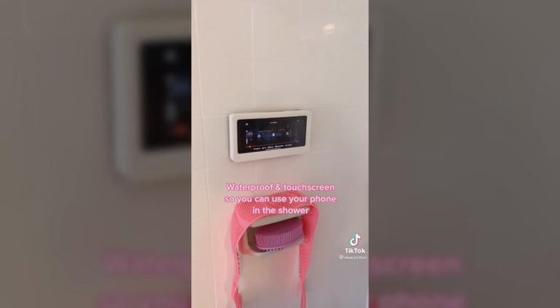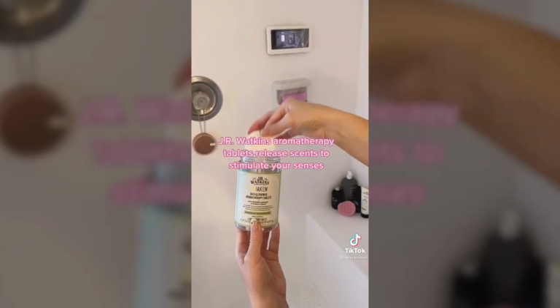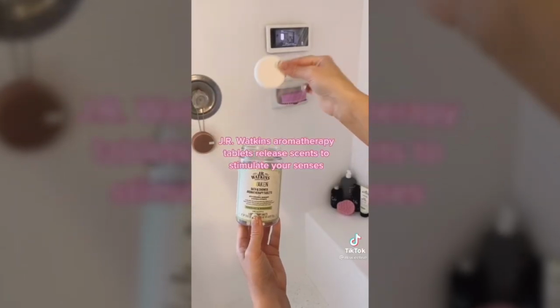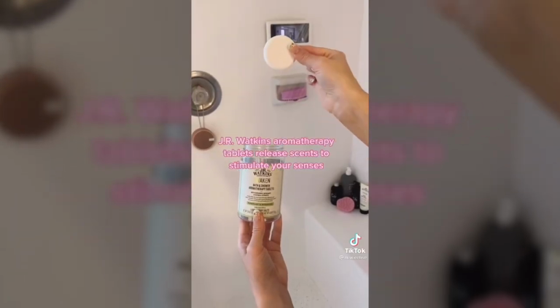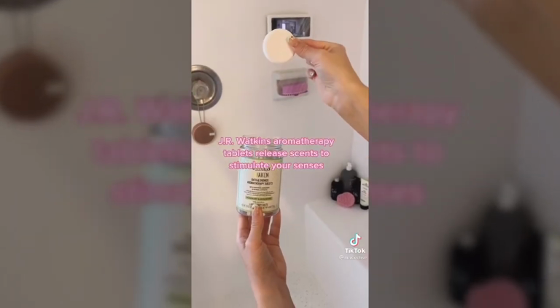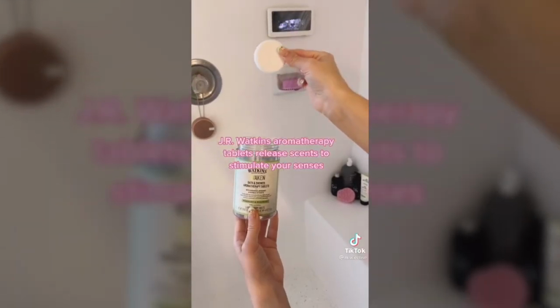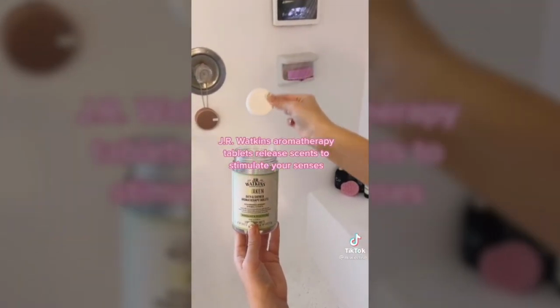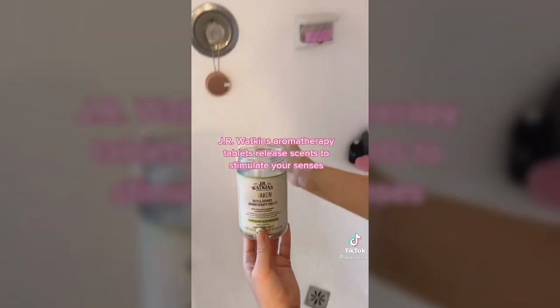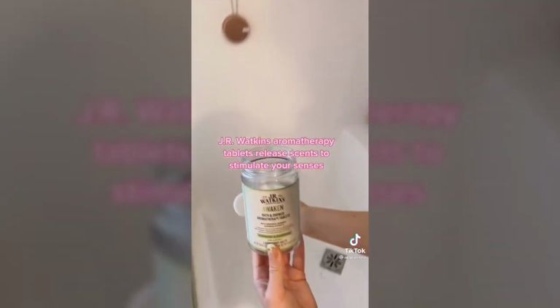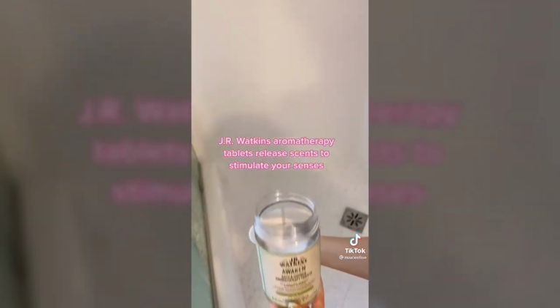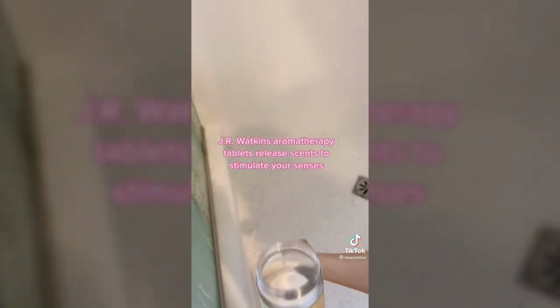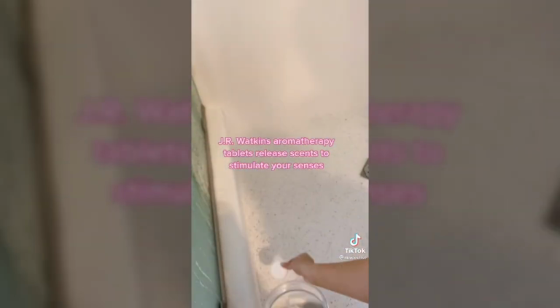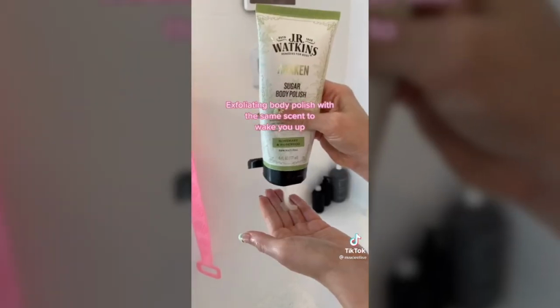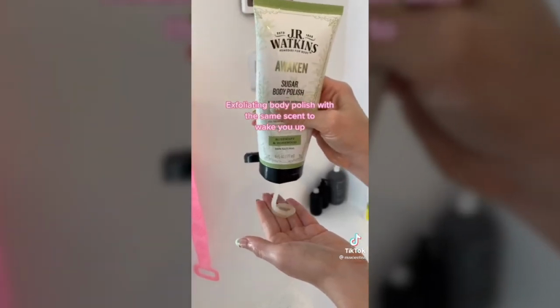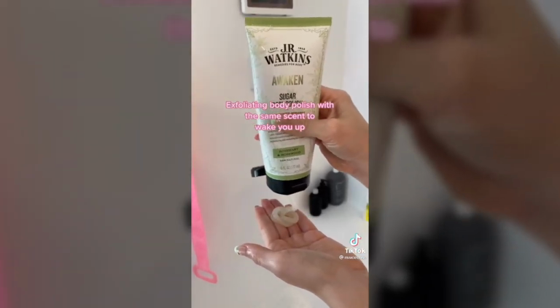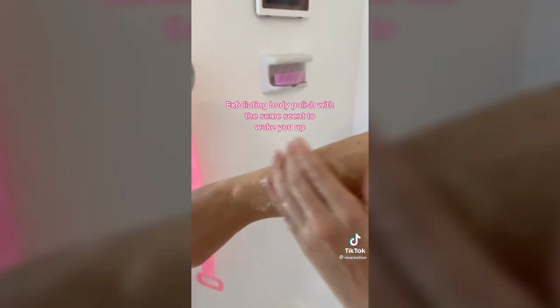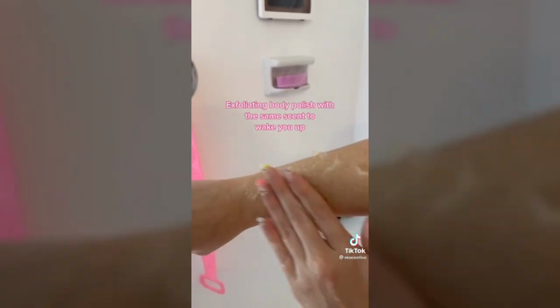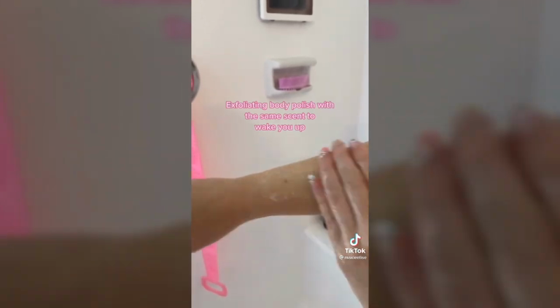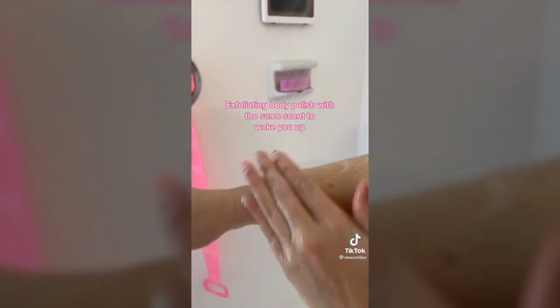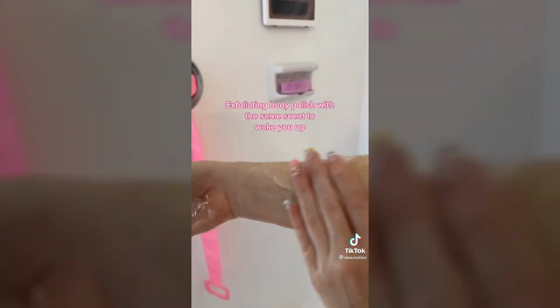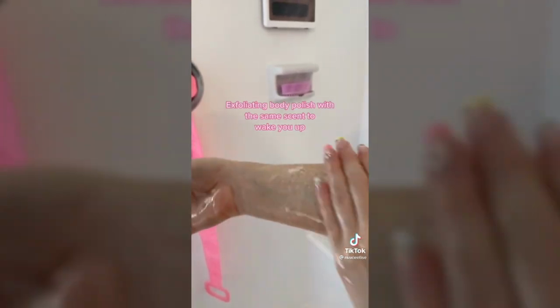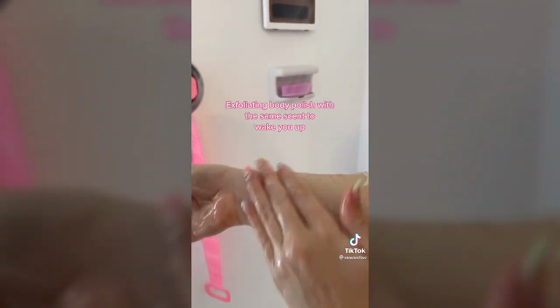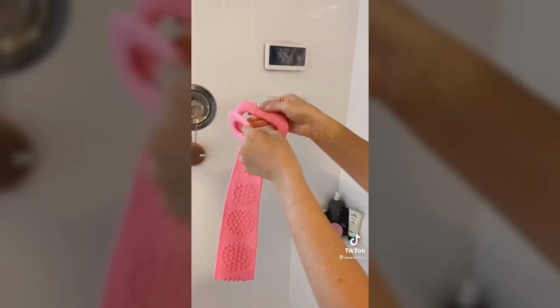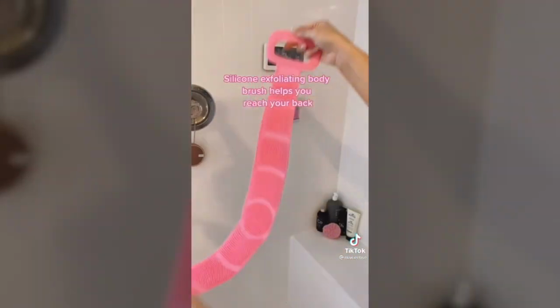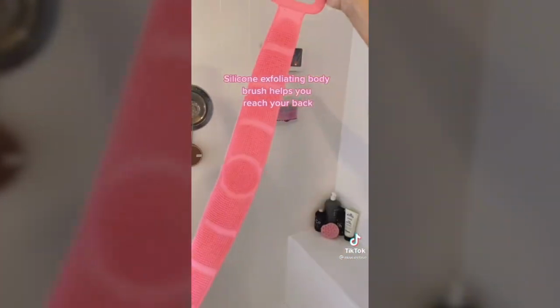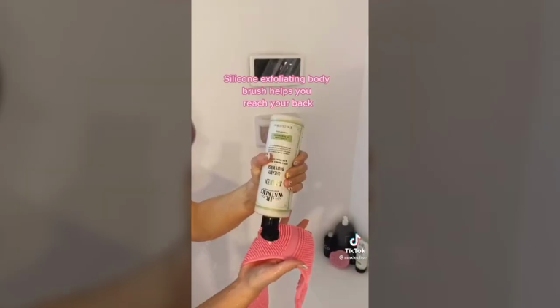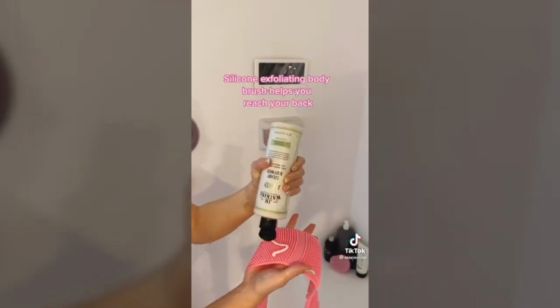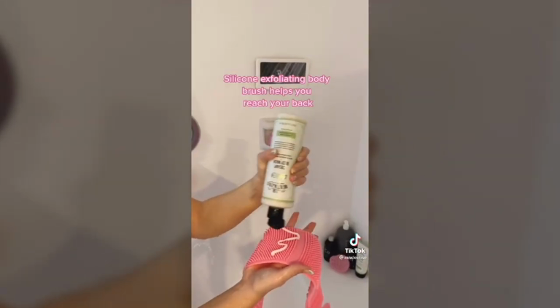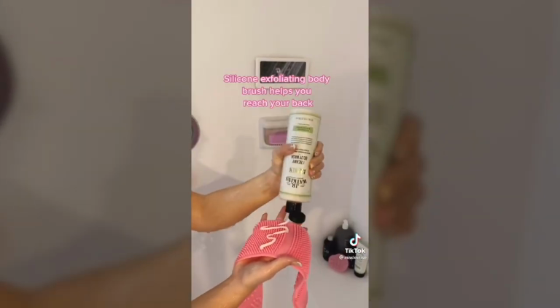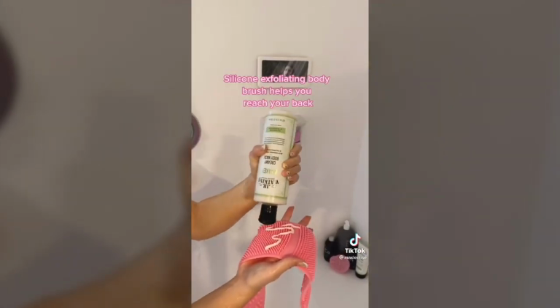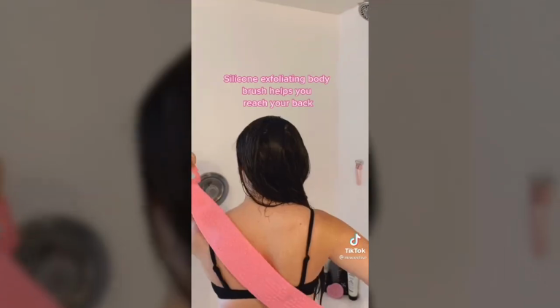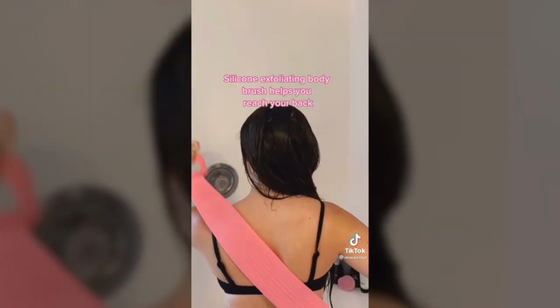These J.R. Watkins tablets release scents that are designed to help wake you up. This body polish includes the same scents and is a great exfoliator. And this body brush helps you reach places that are difficult to get to.